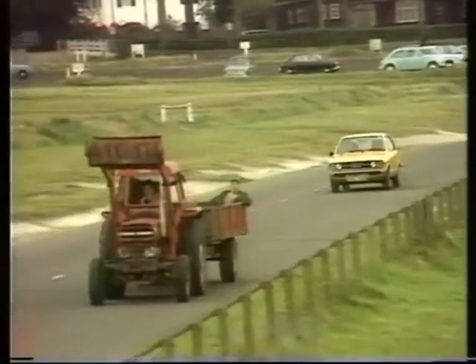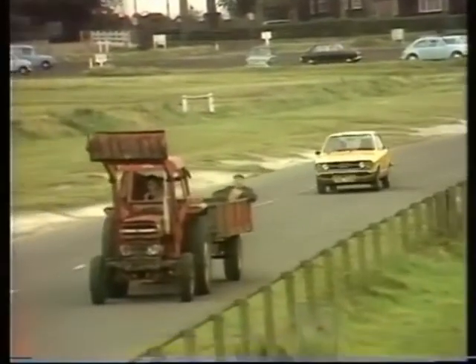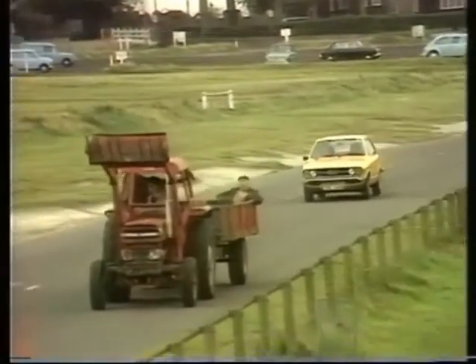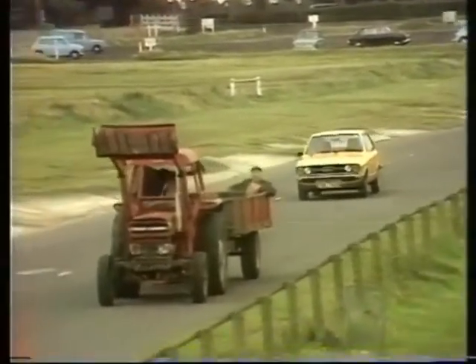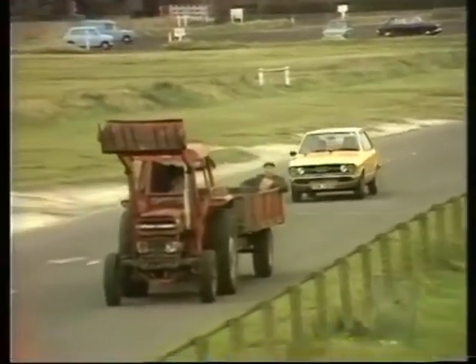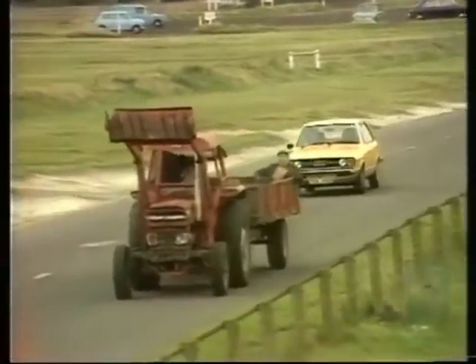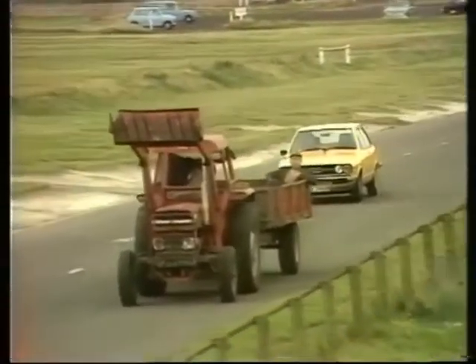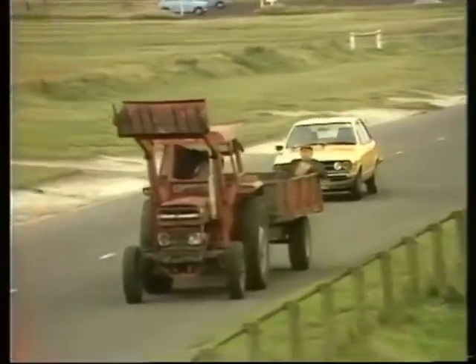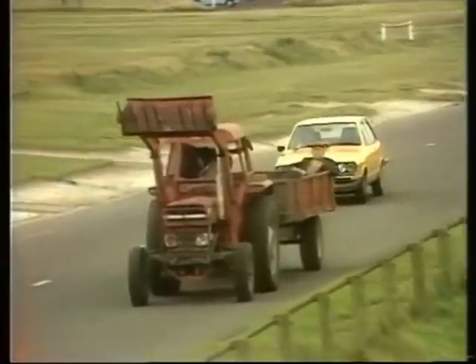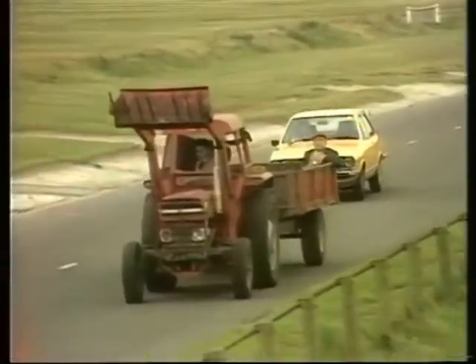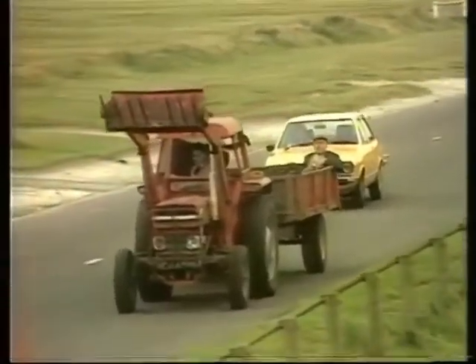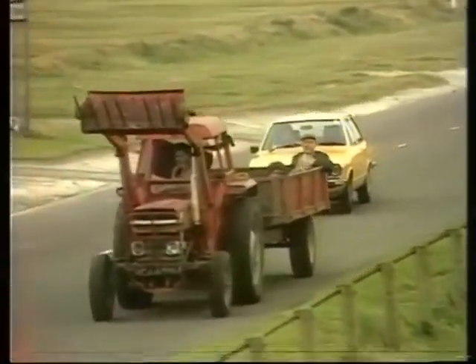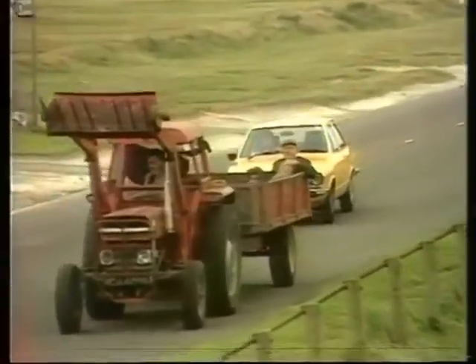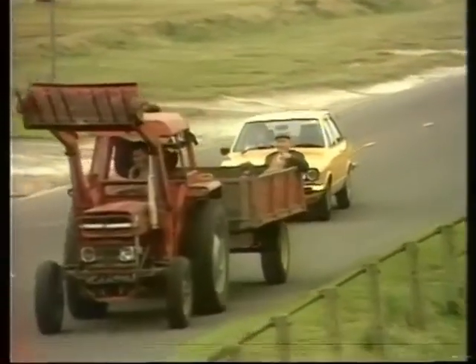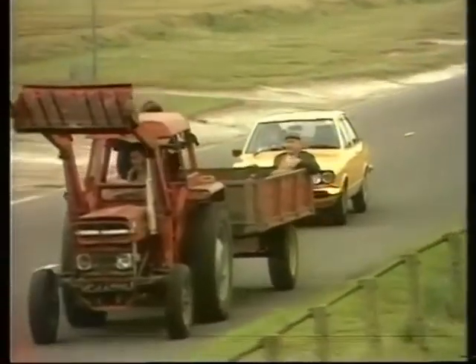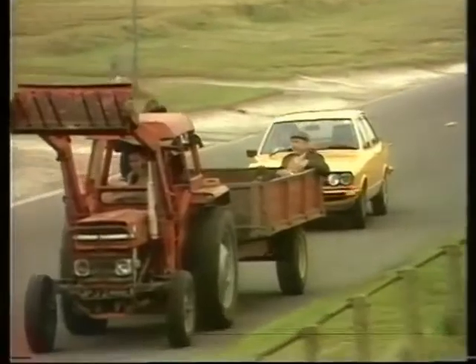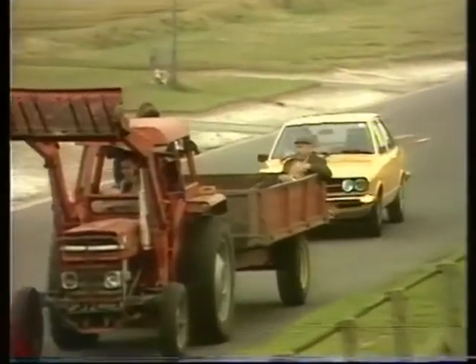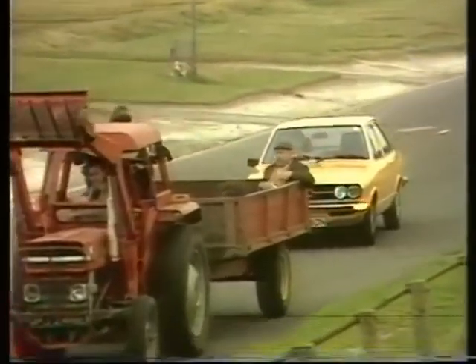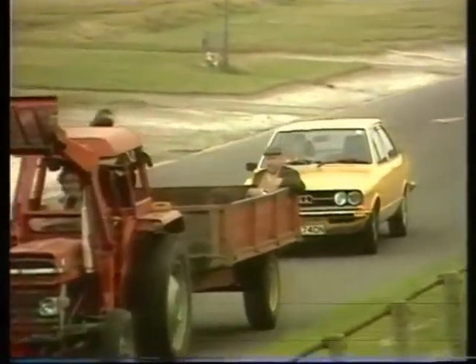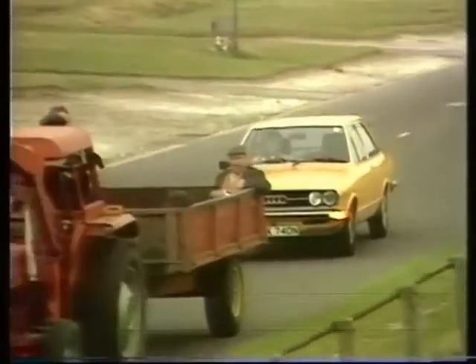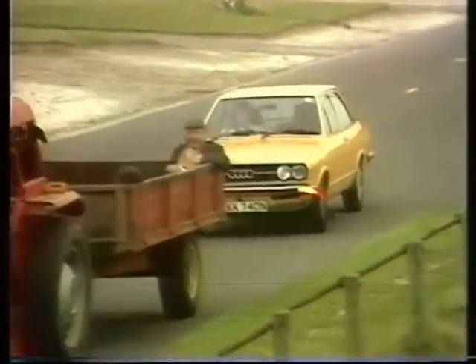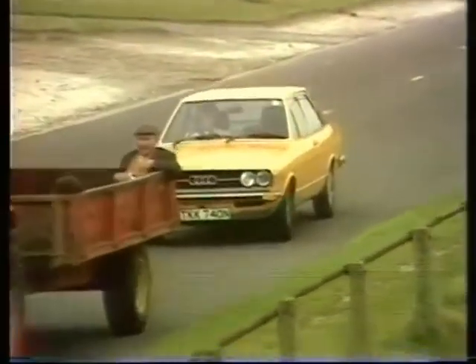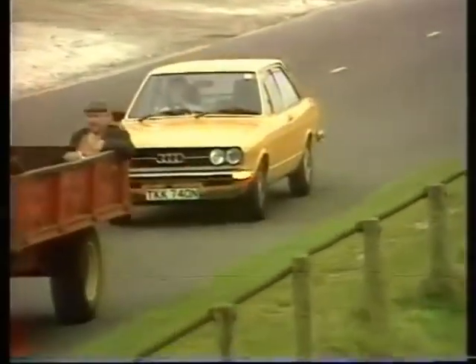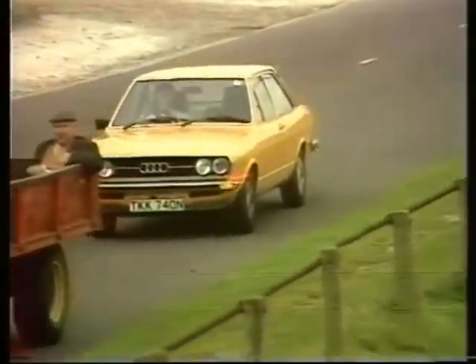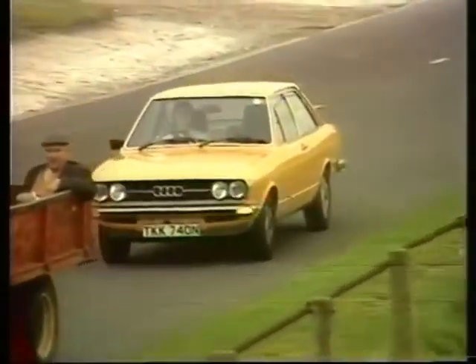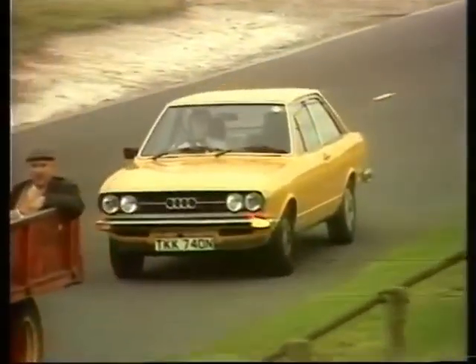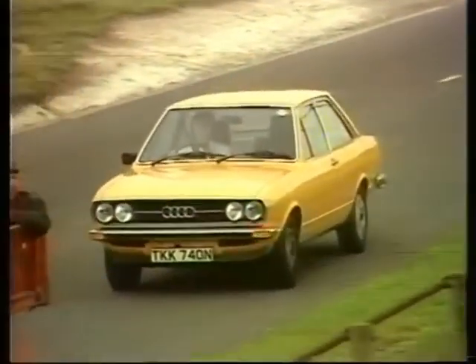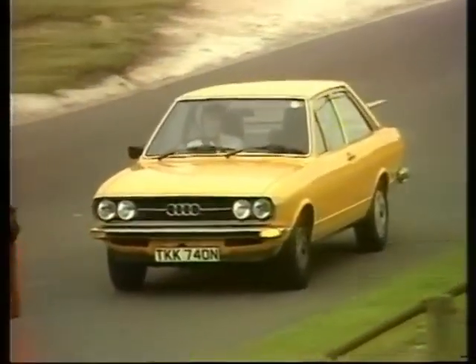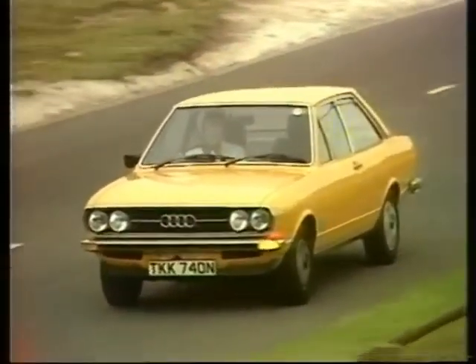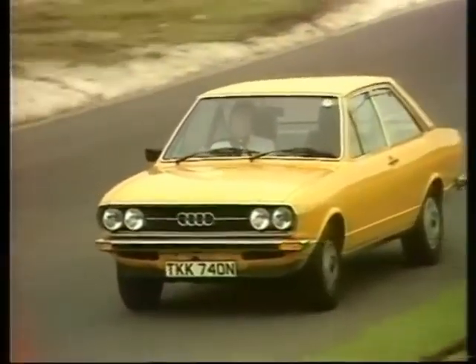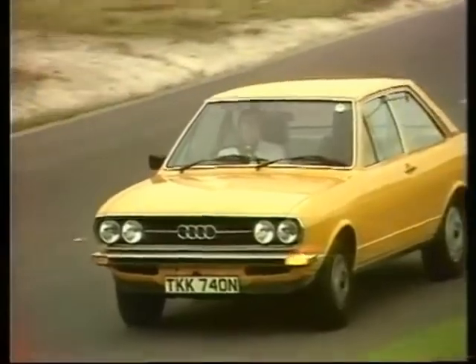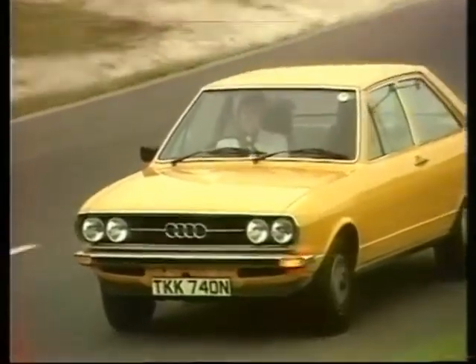In fact, the handling is really very neutral. It all means that 60 only takes a mere 10 seconds, while, if you had the private road or a licence to spare, four people could travel at 110 miles an hour.